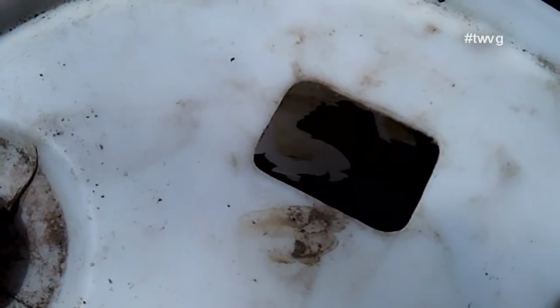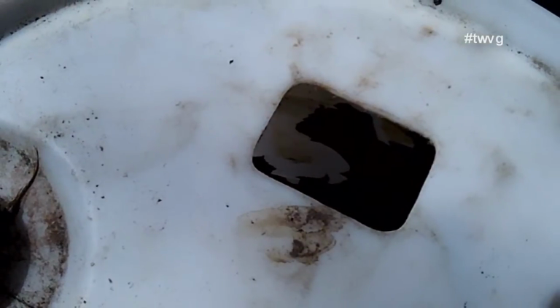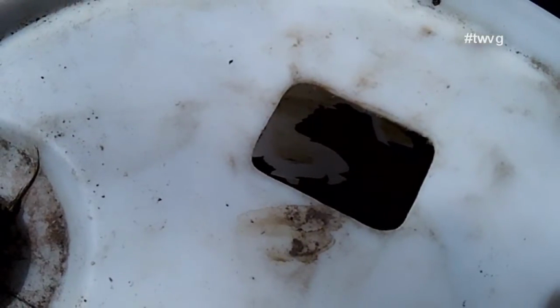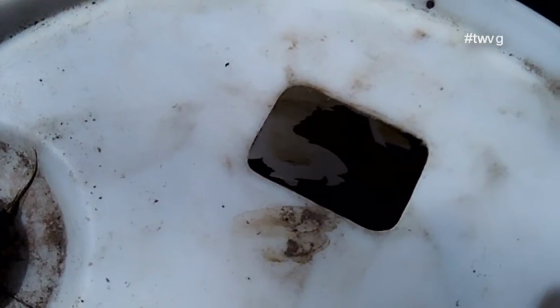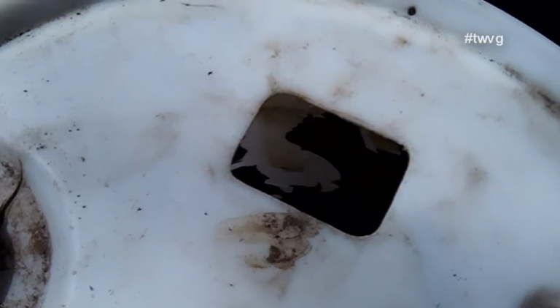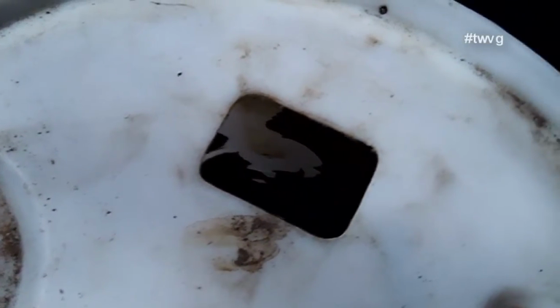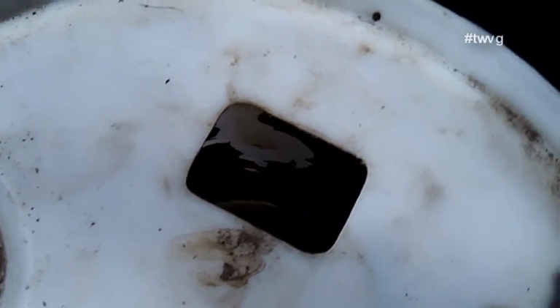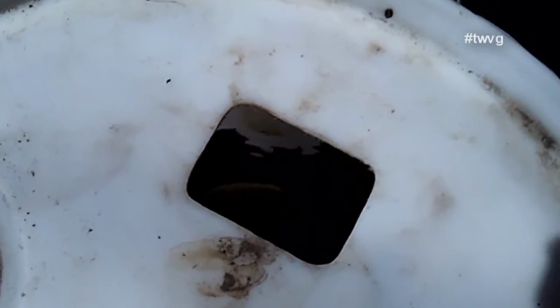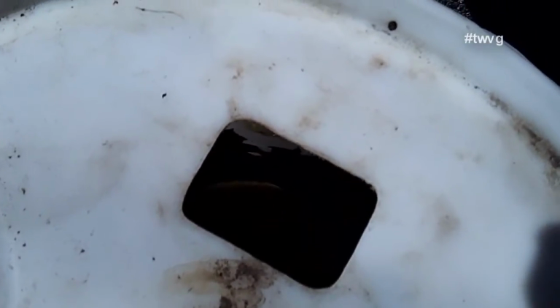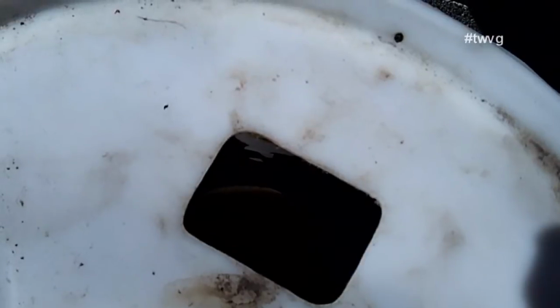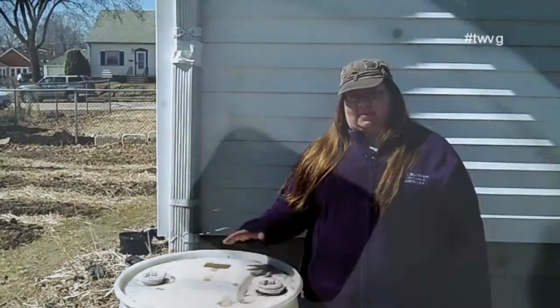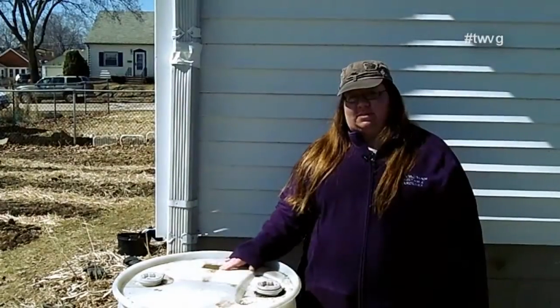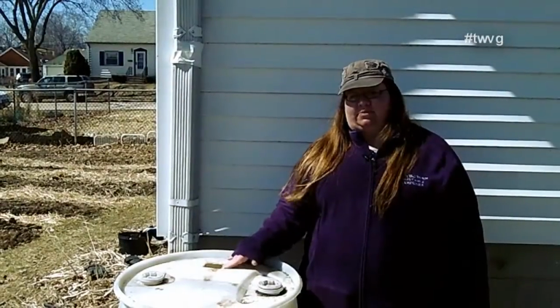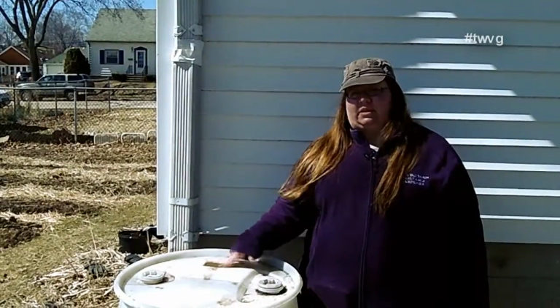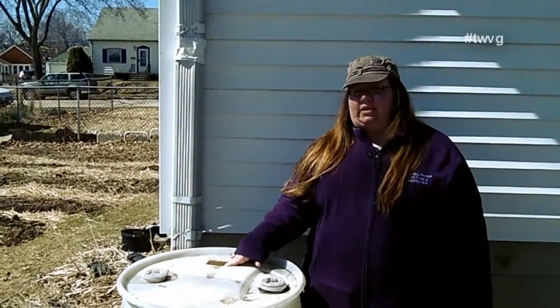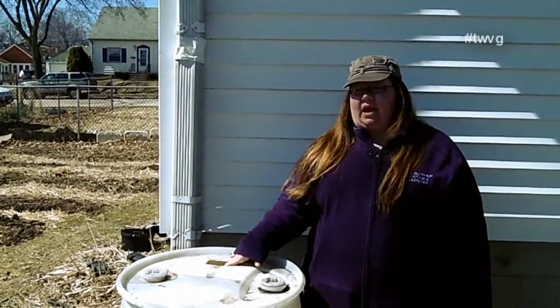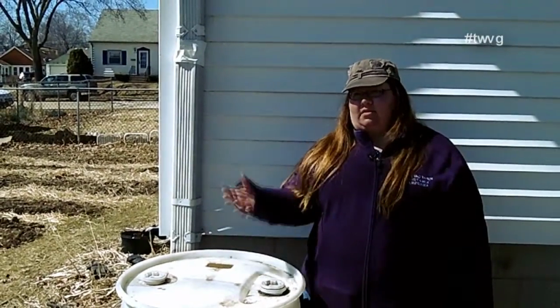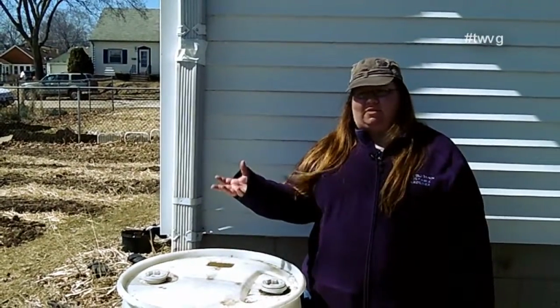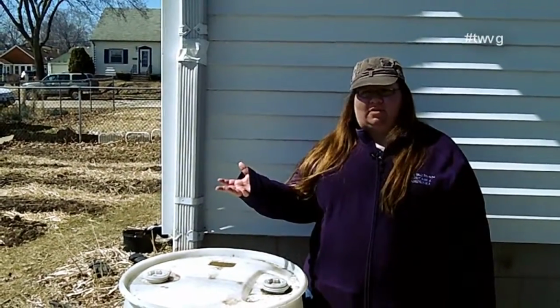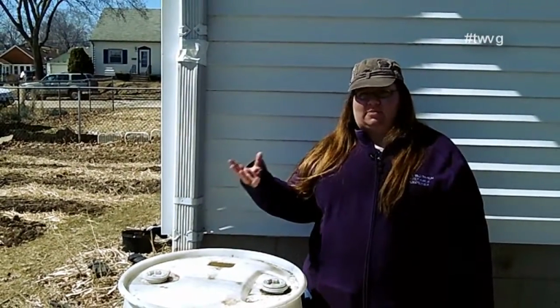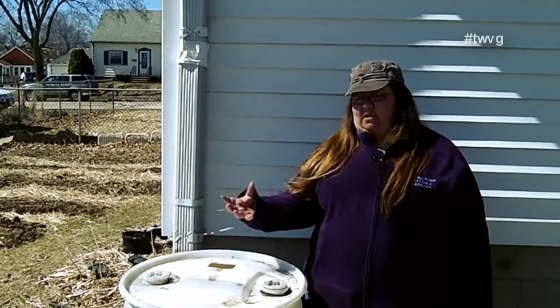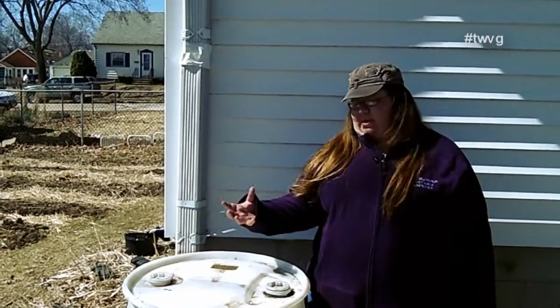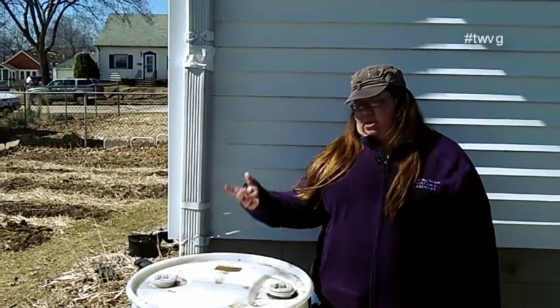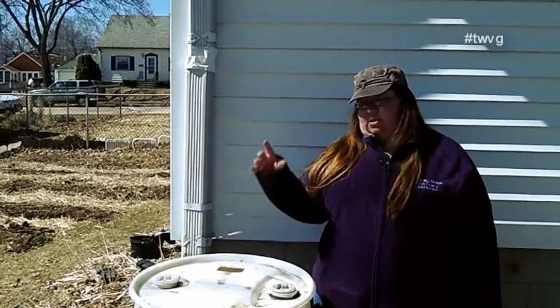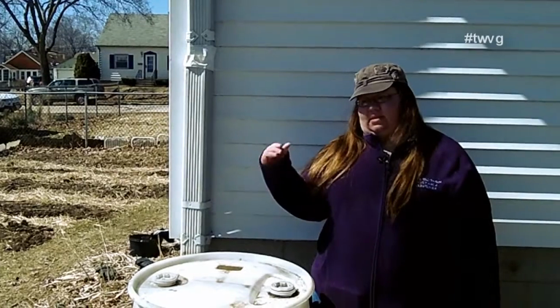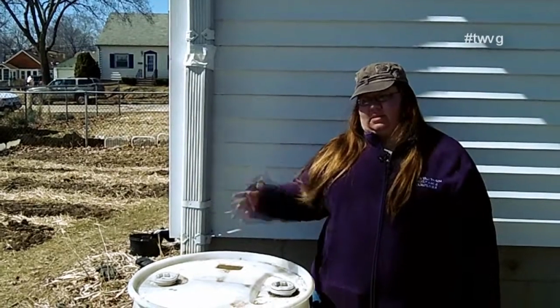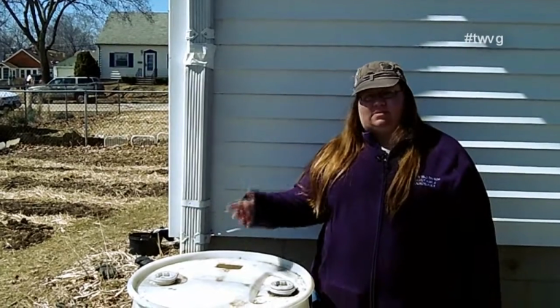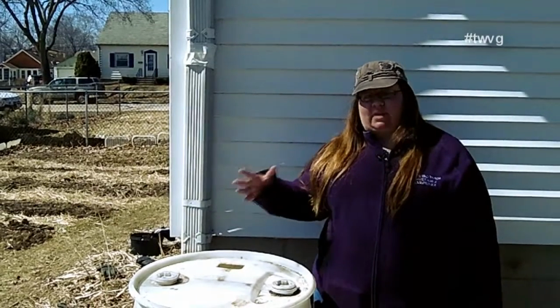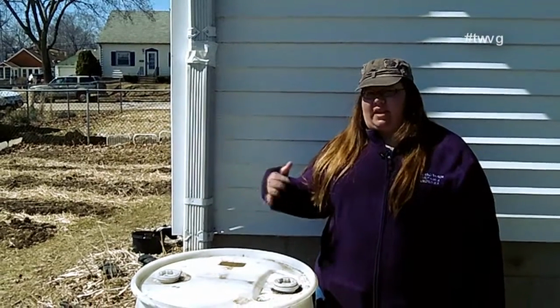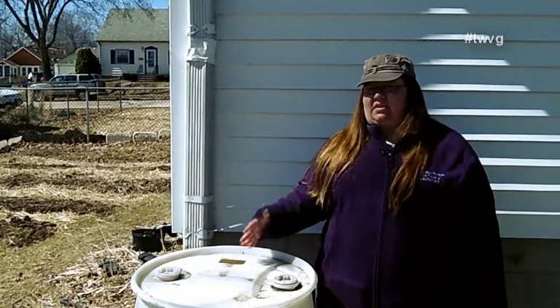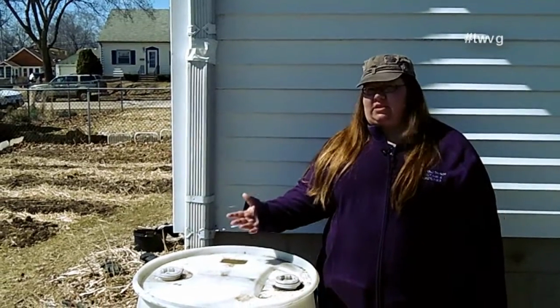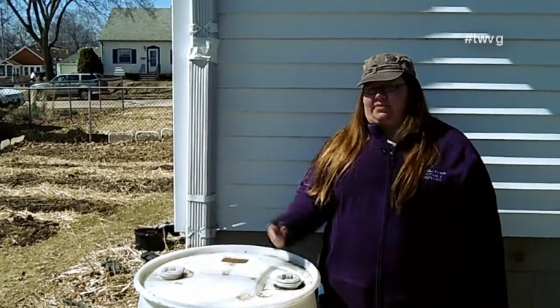Ours is sealed off at the top and at the bottom, so that prevents mosquitoes from getting in. We also have a mesh so that leaves or whatever can't fall in there either.